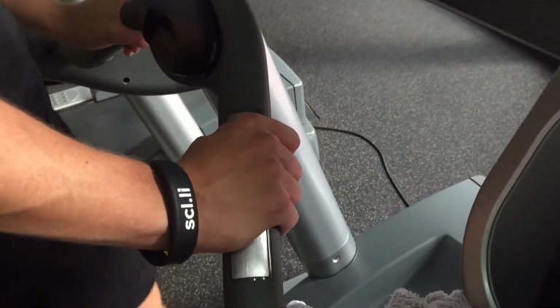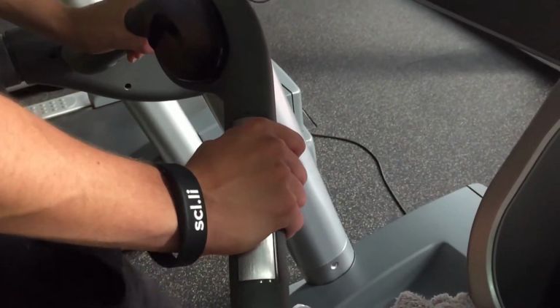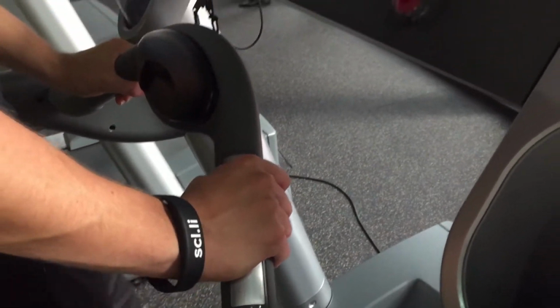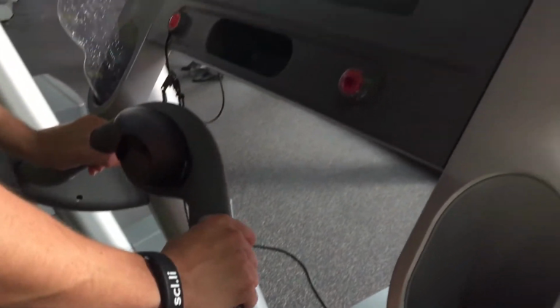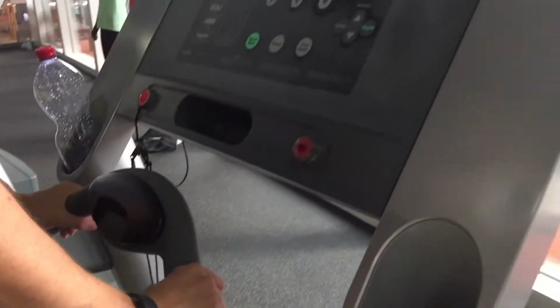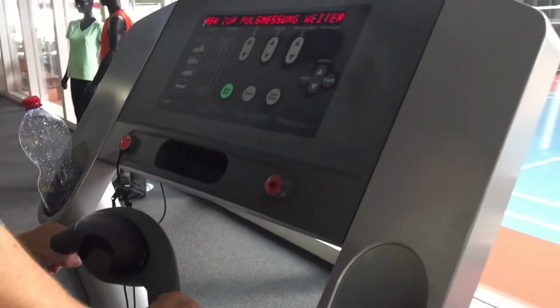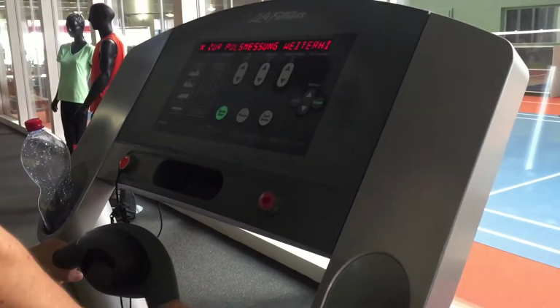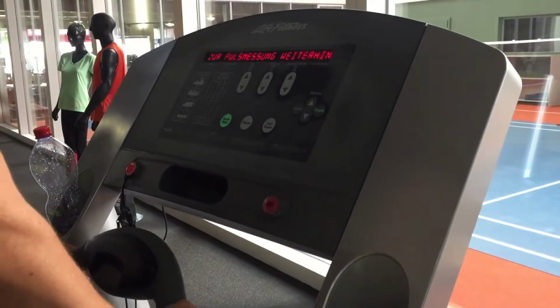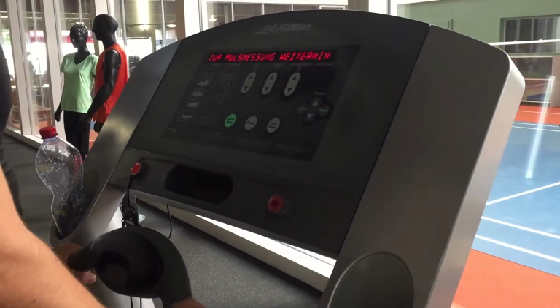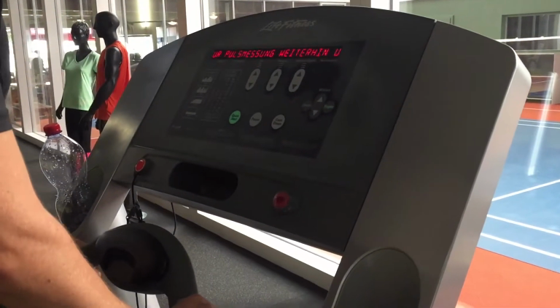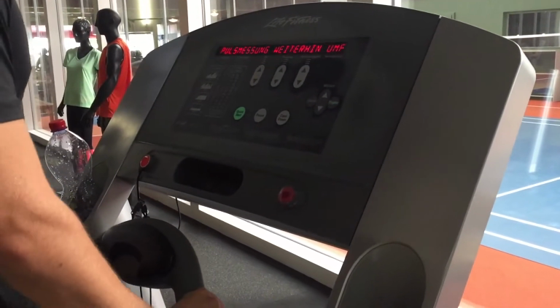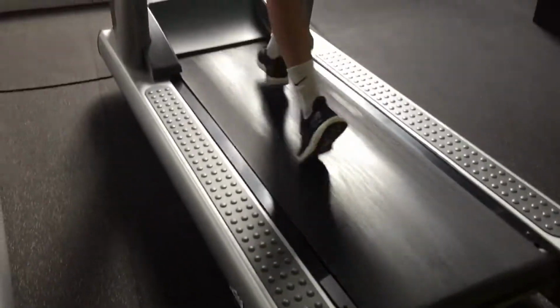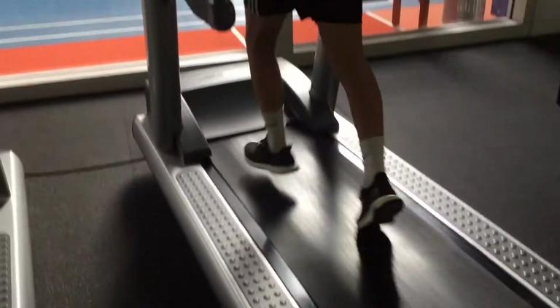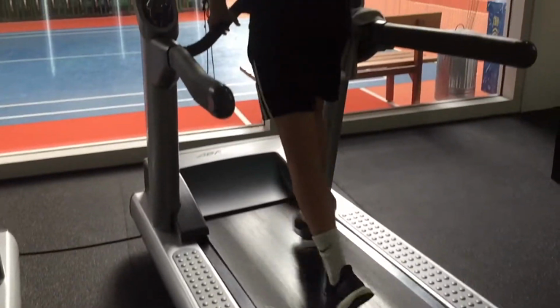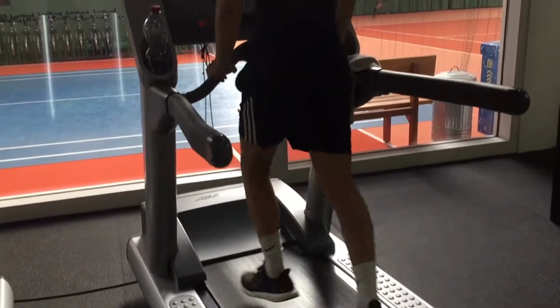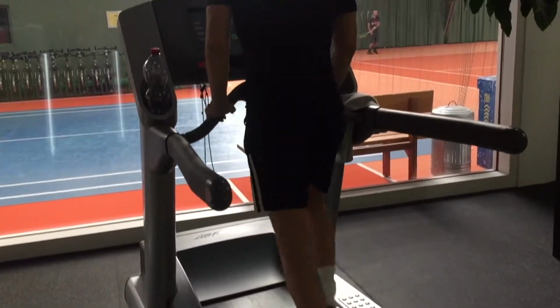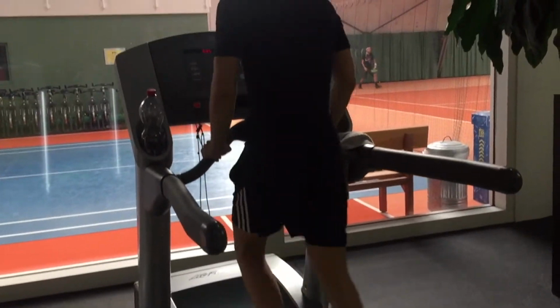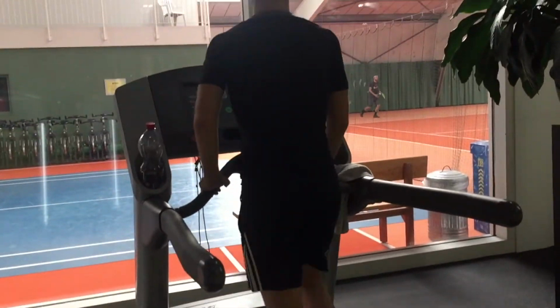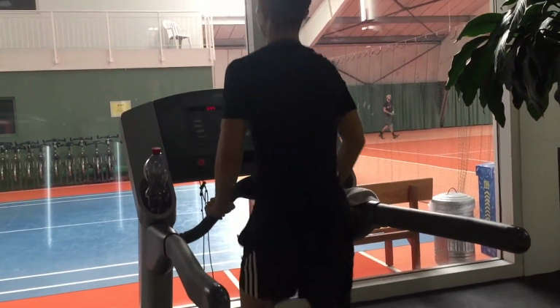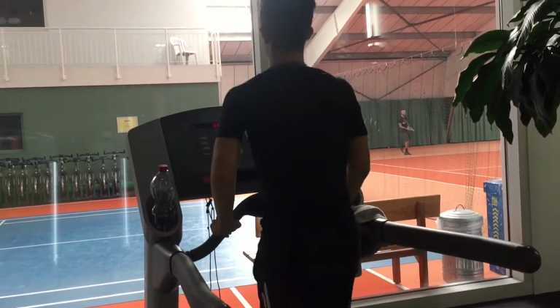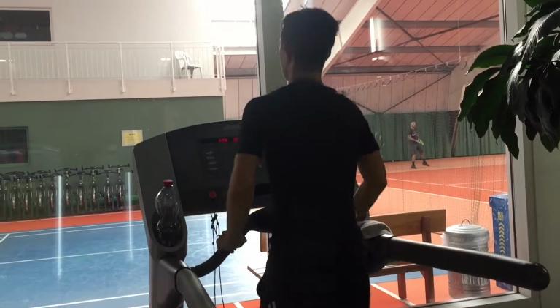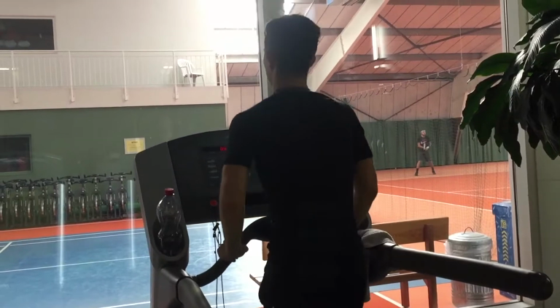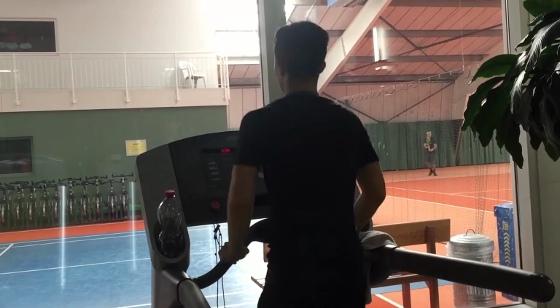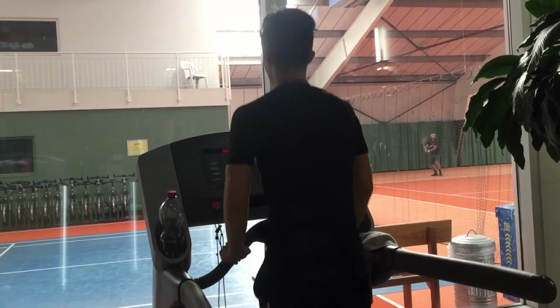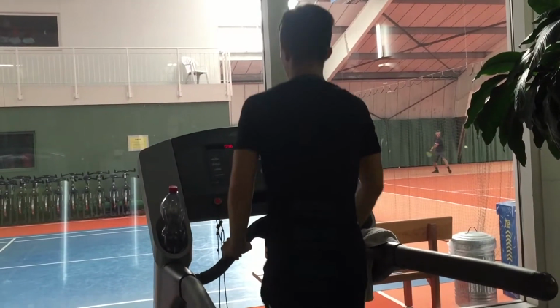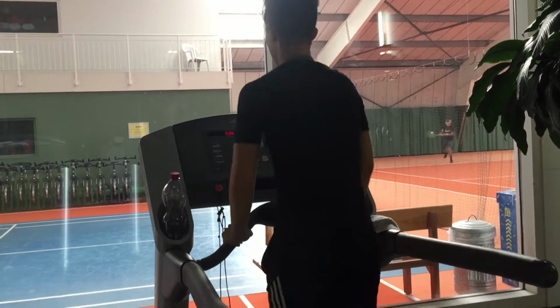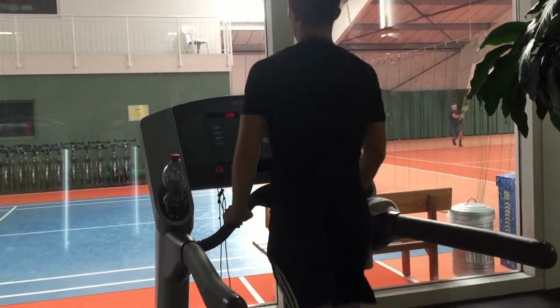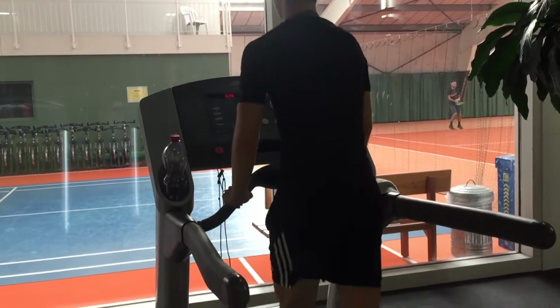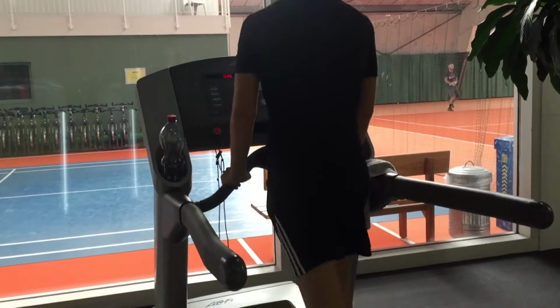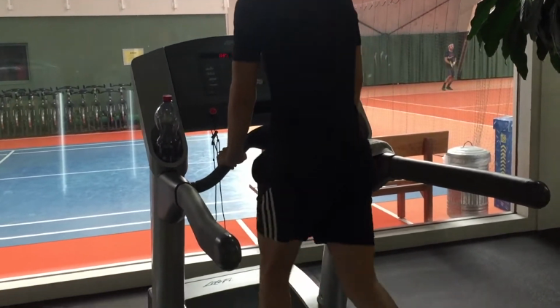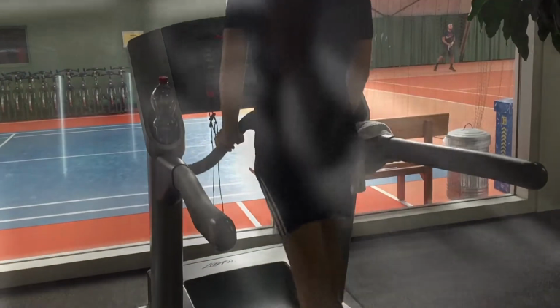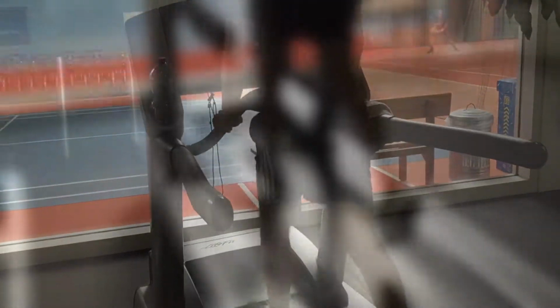Otherwise you can do a performance test in a sports clinic. The one disadvantage is that you have to pay. Now you can train with the help of your maximum heart rate.